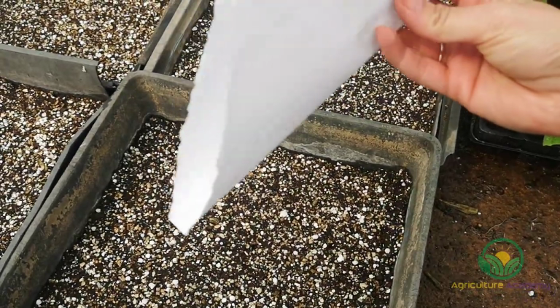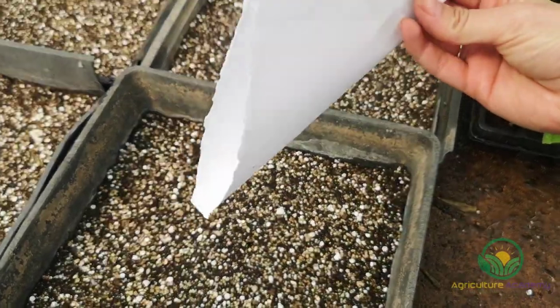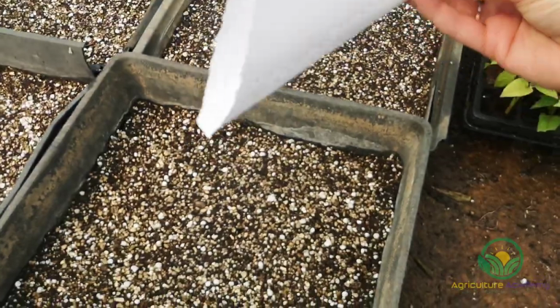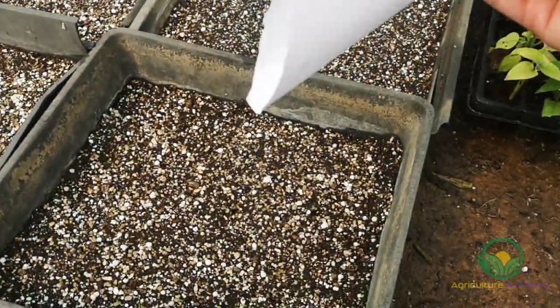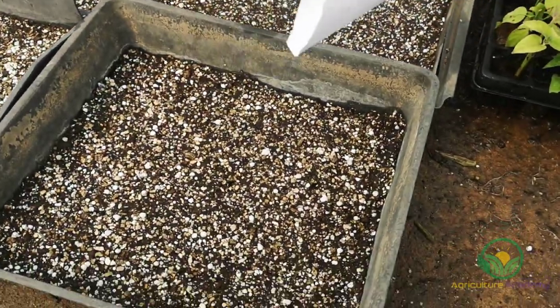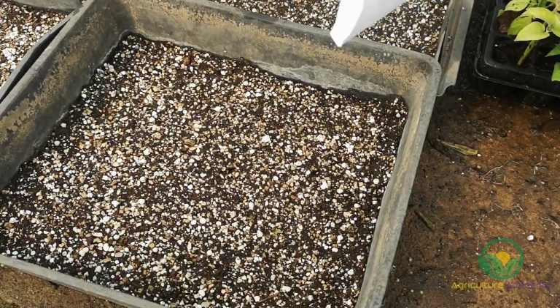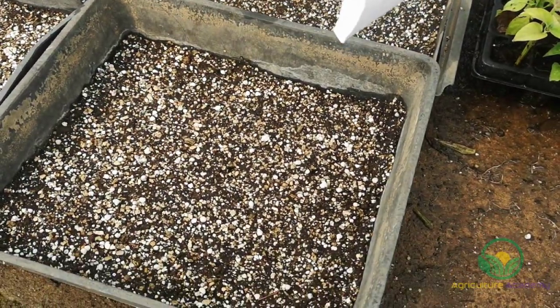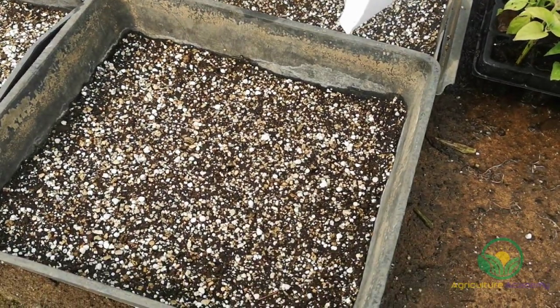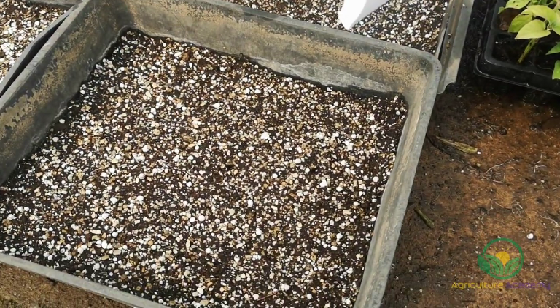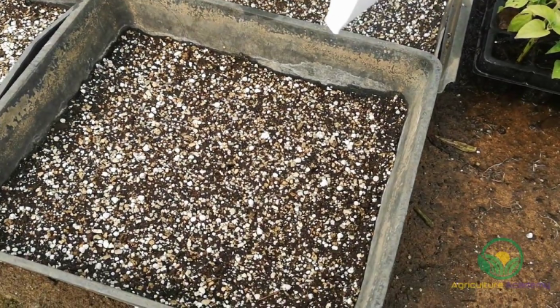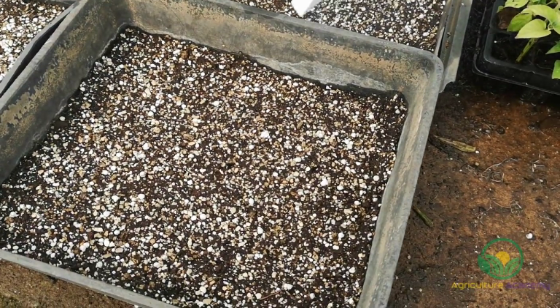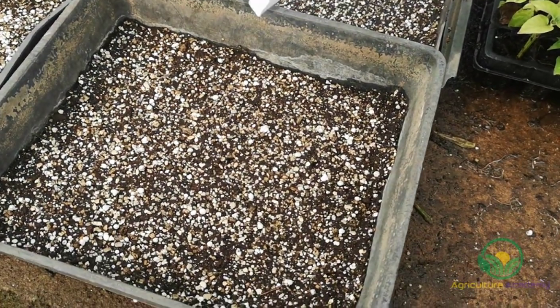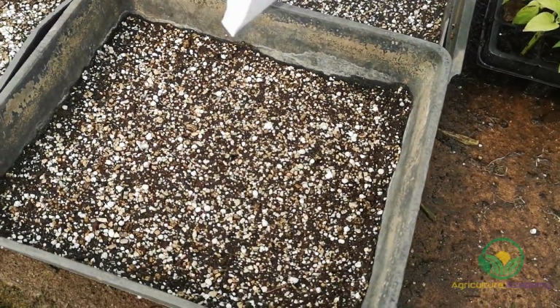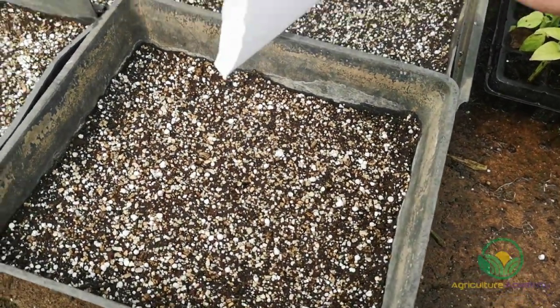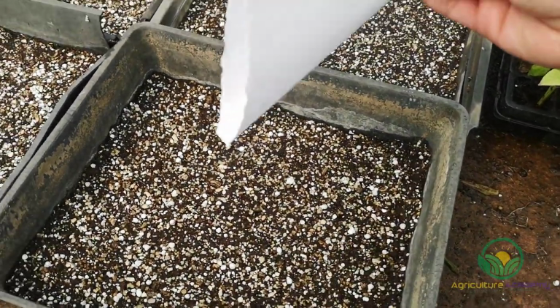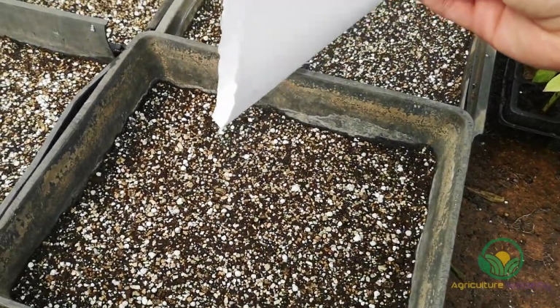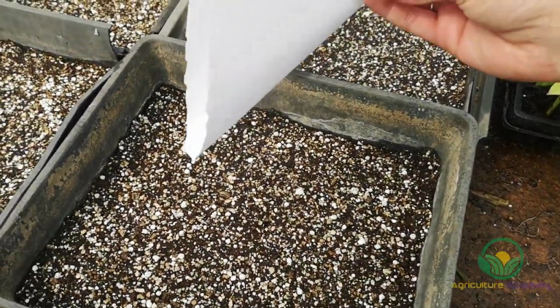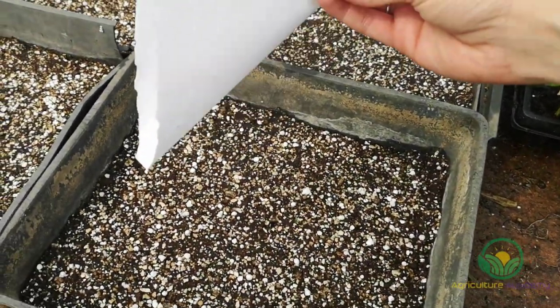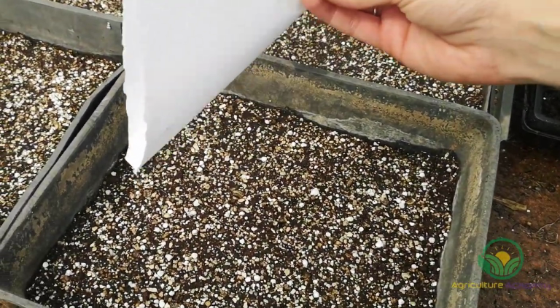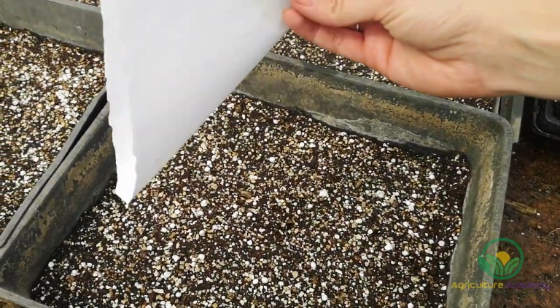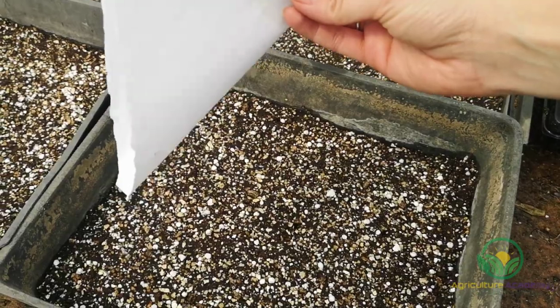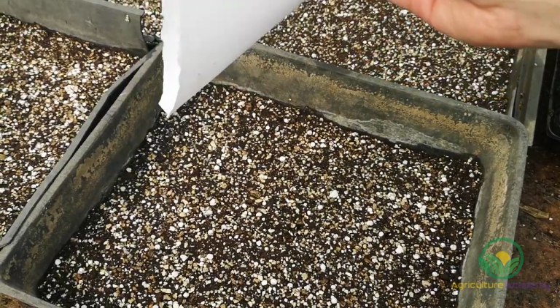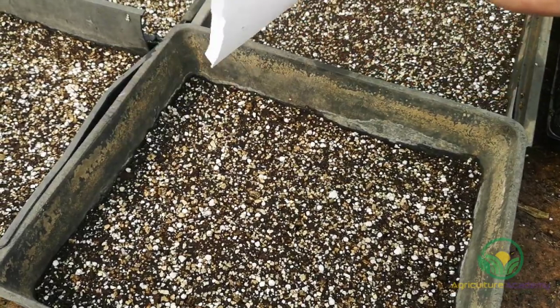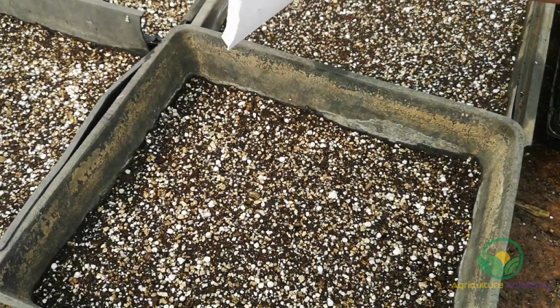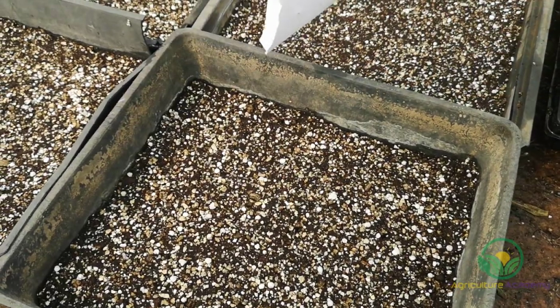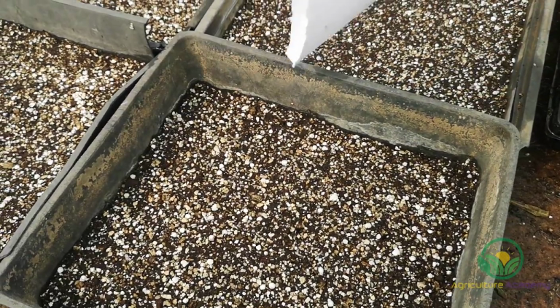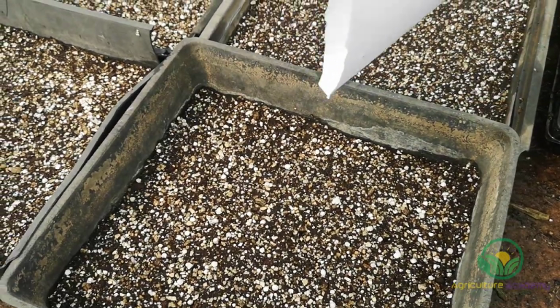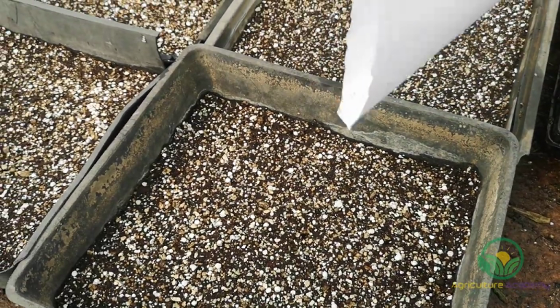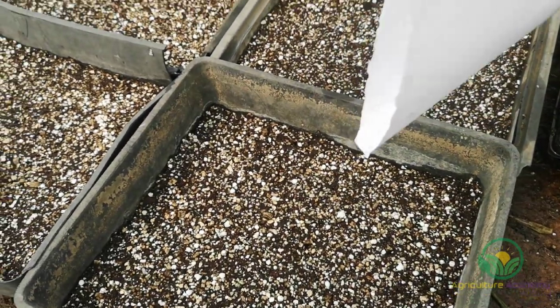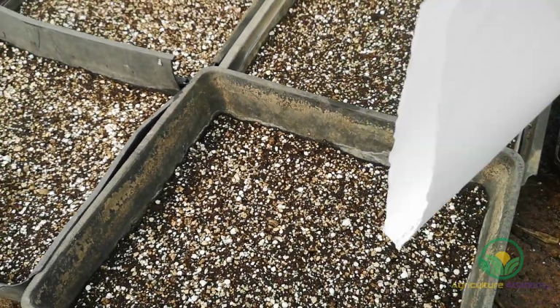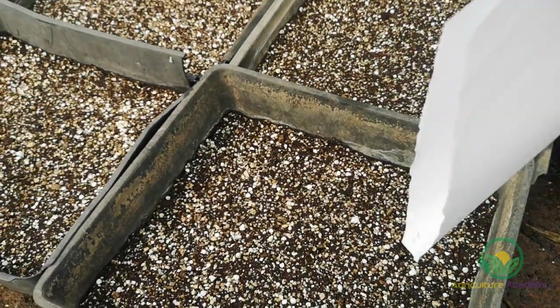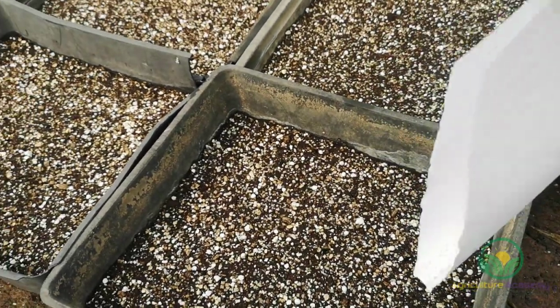It is better to sow less seed and move over your trays more often, as opposed to making only one pass over your trays. This will also help with the even seed distribution.